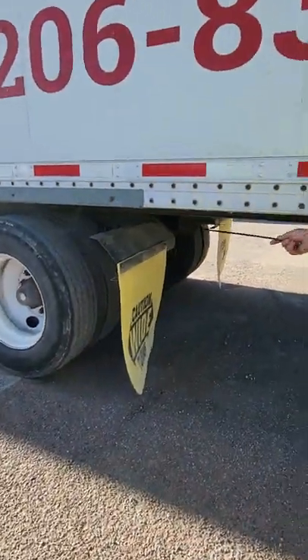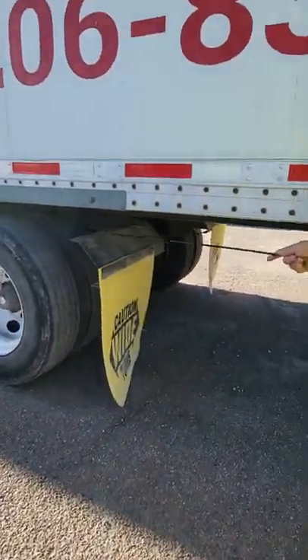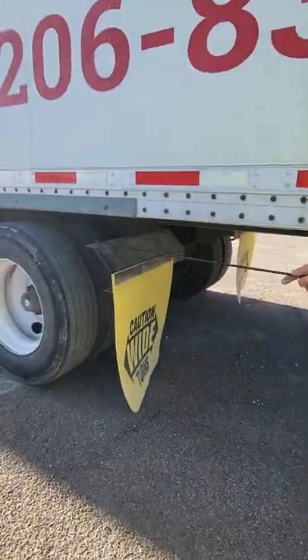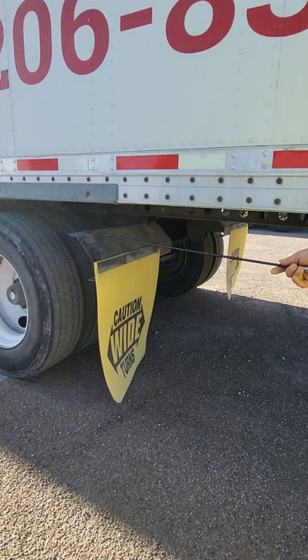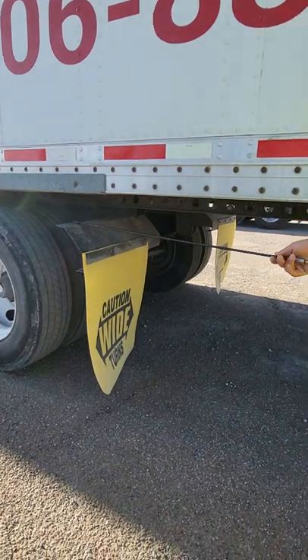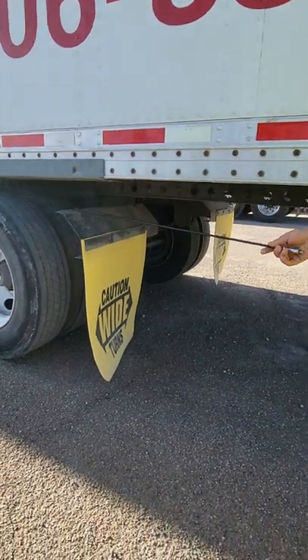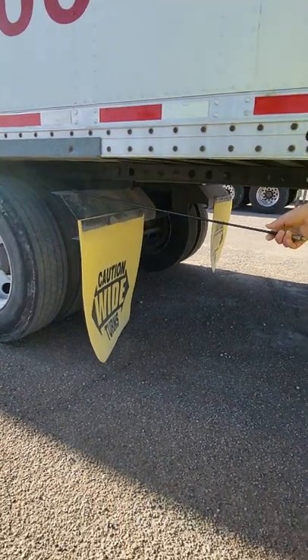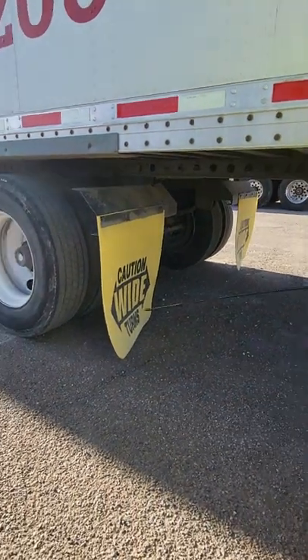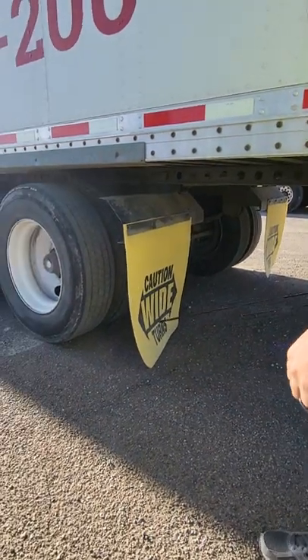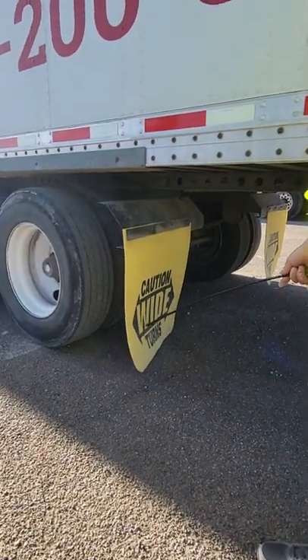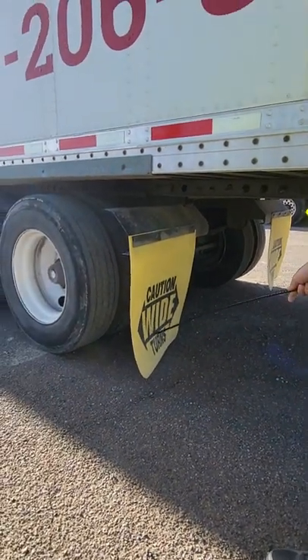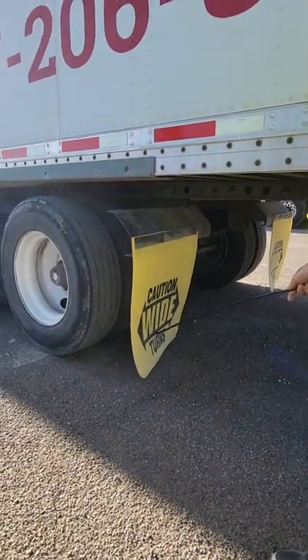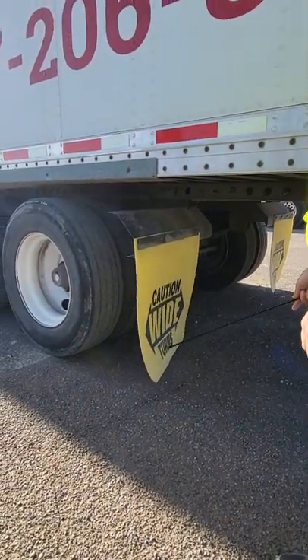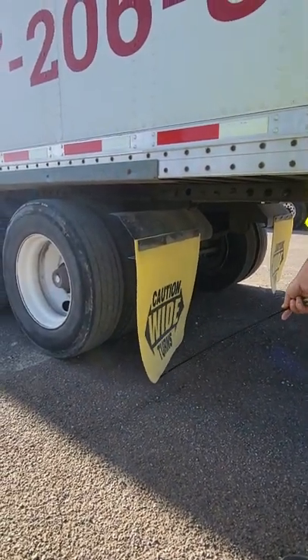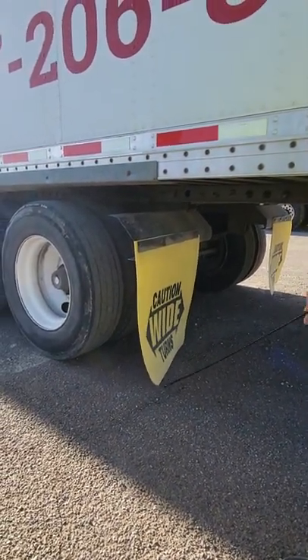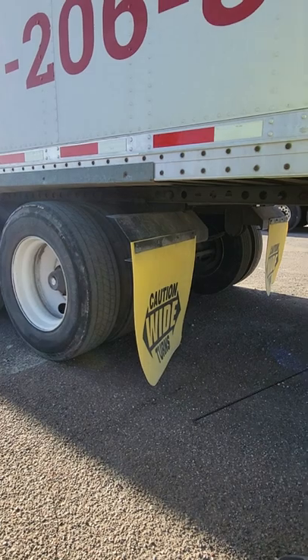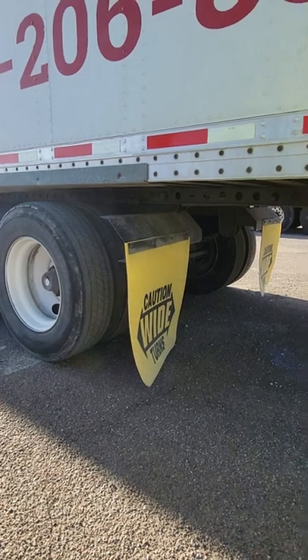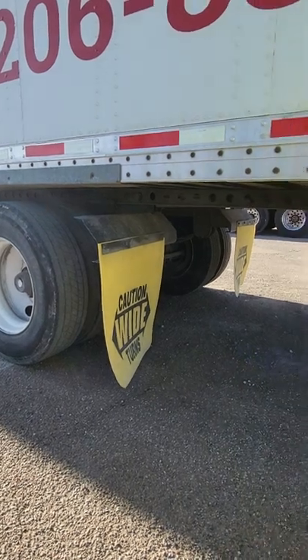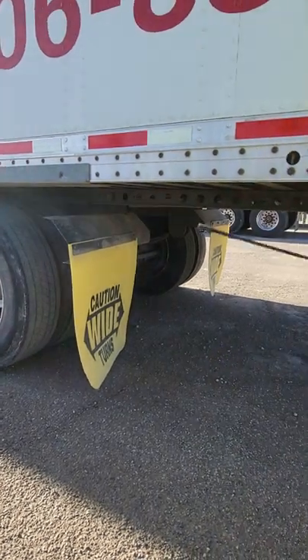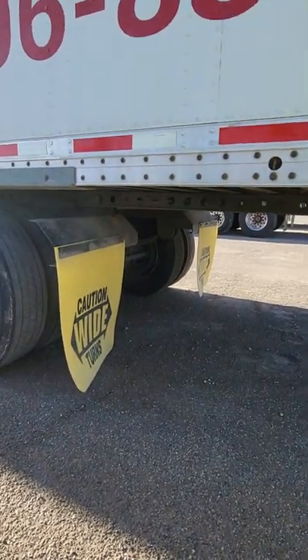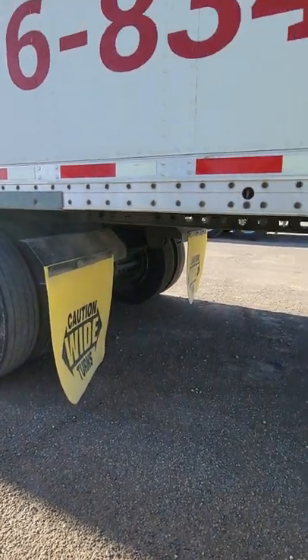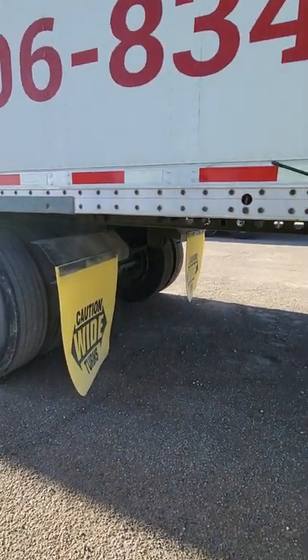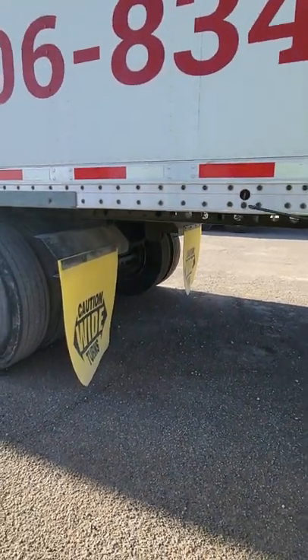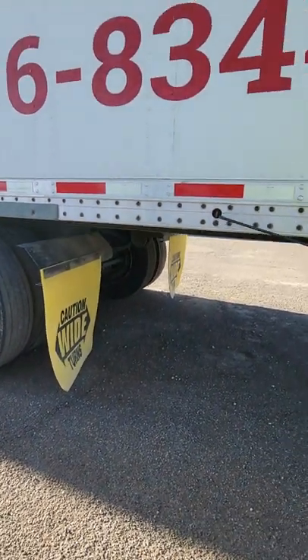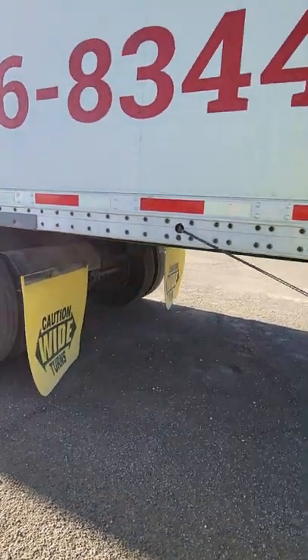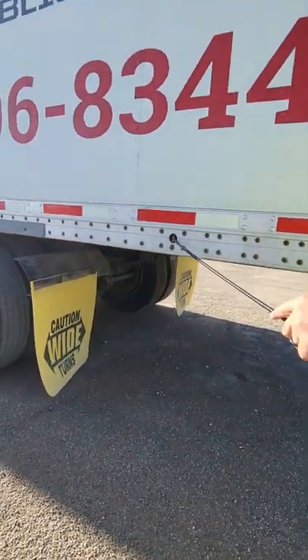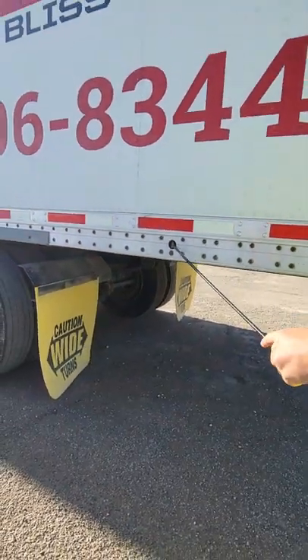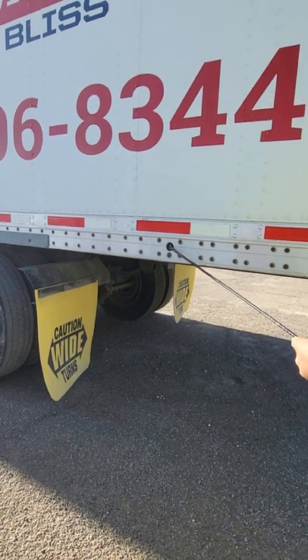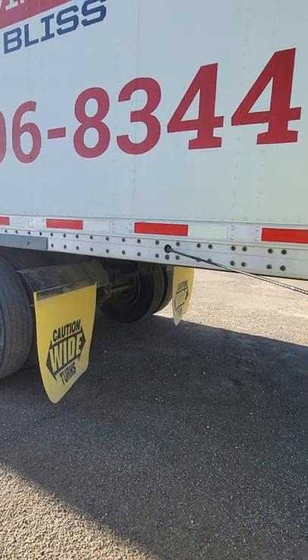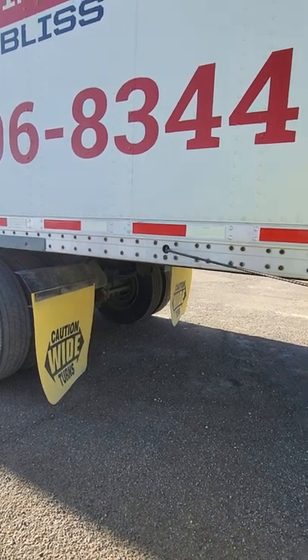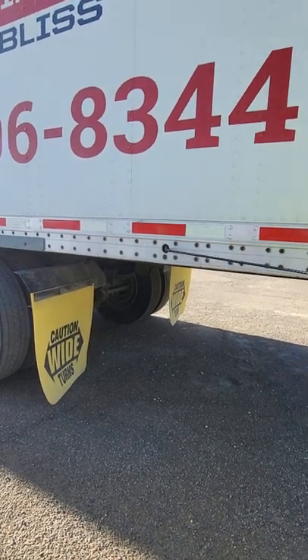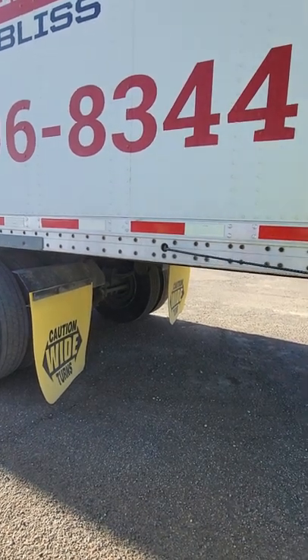Mudflap bracket — properly mounted, secure, not cracked or broken. Mudflap — properly mounted, secure, and no more than eight inches off the ground. Door tie — properly mounted, secure, not cracked or broken.